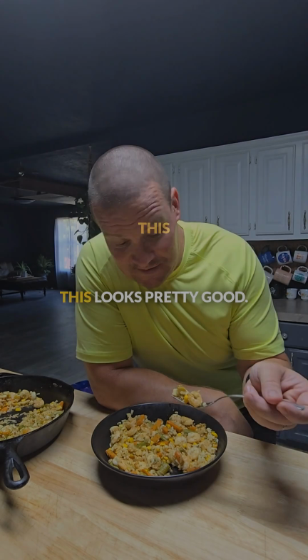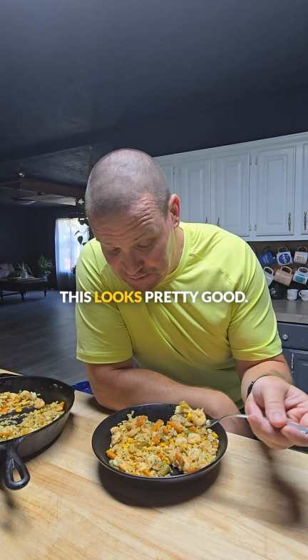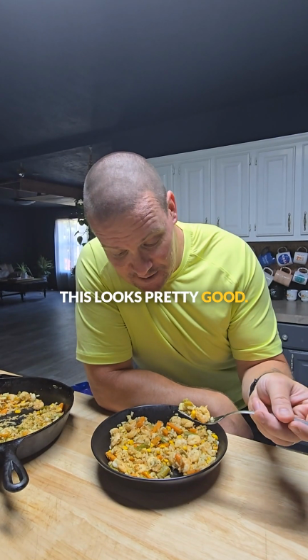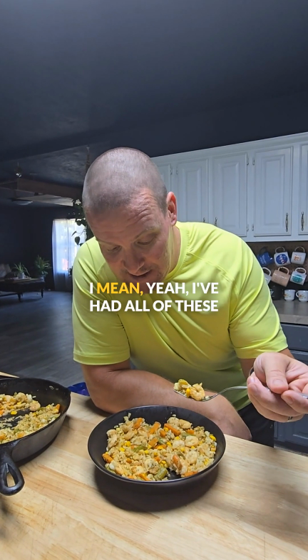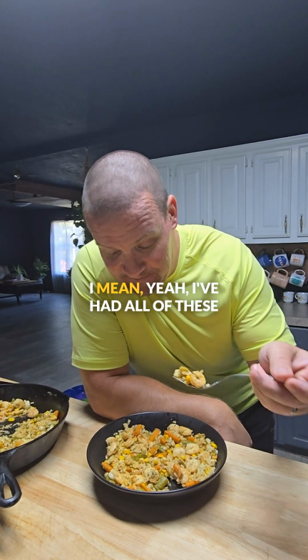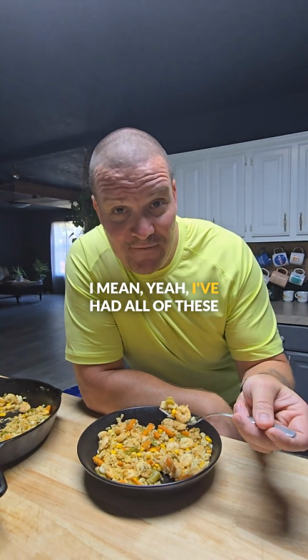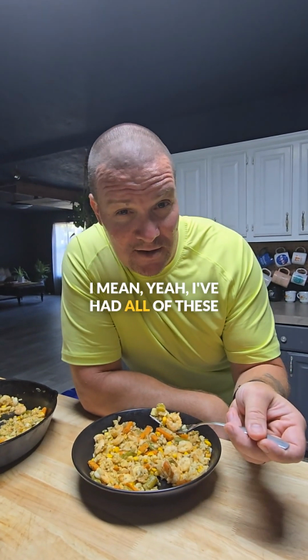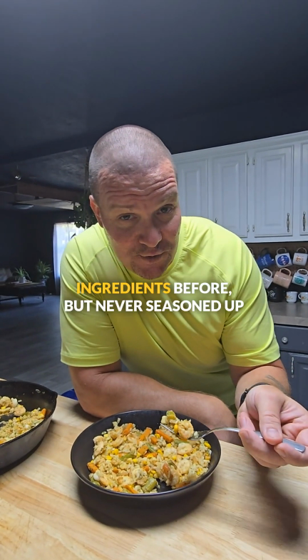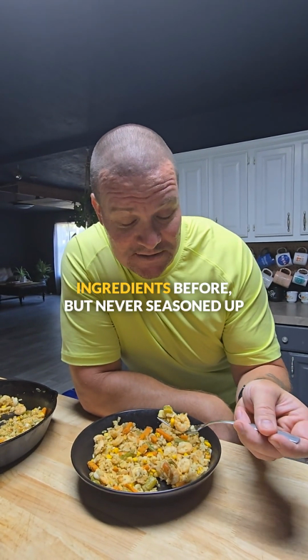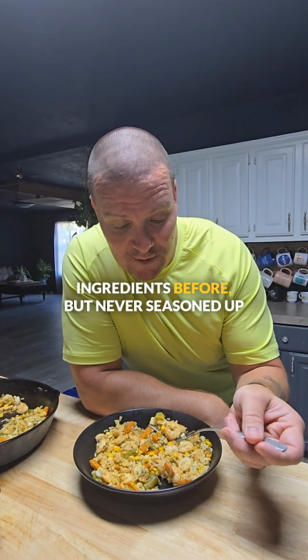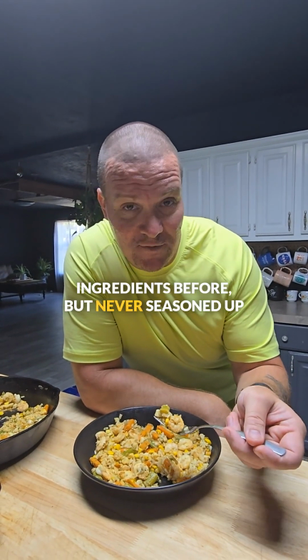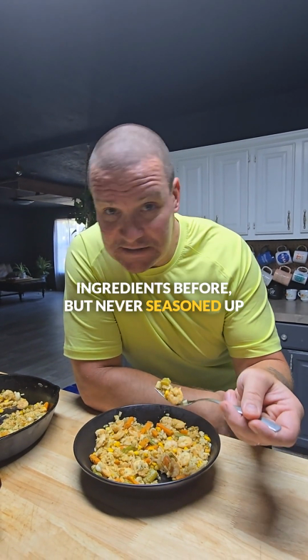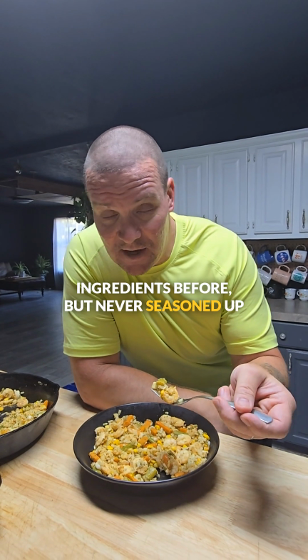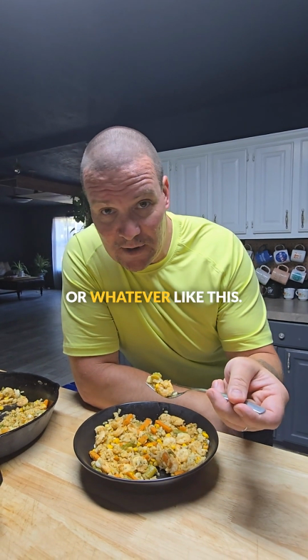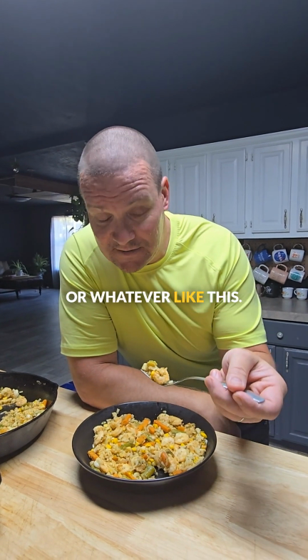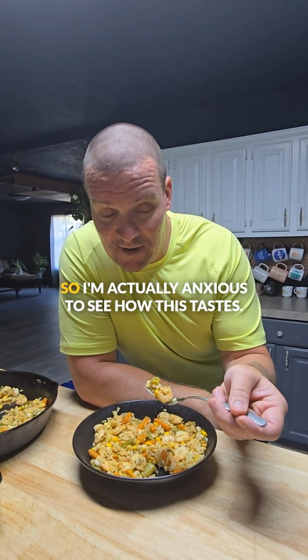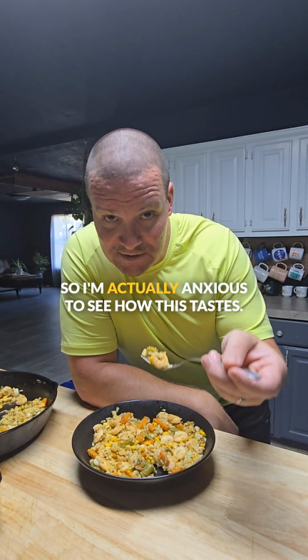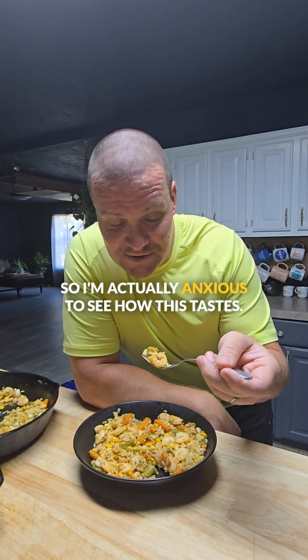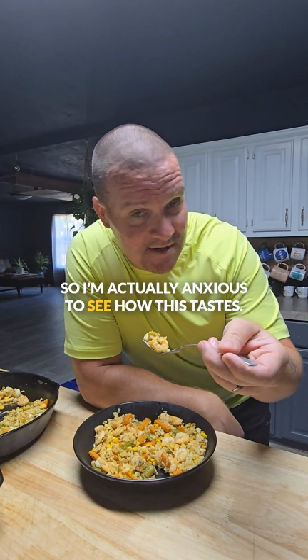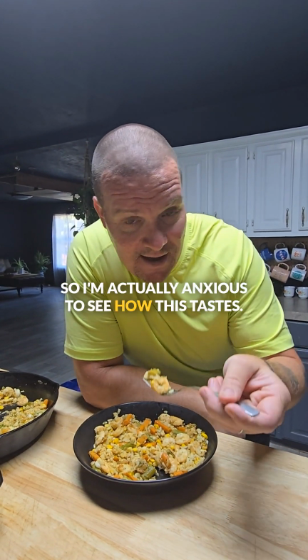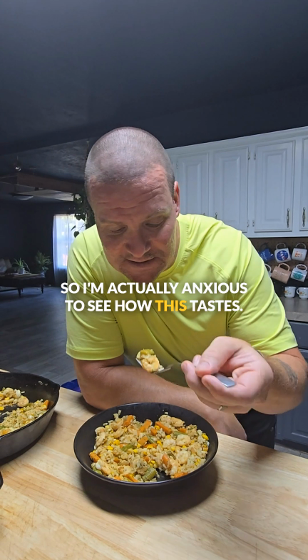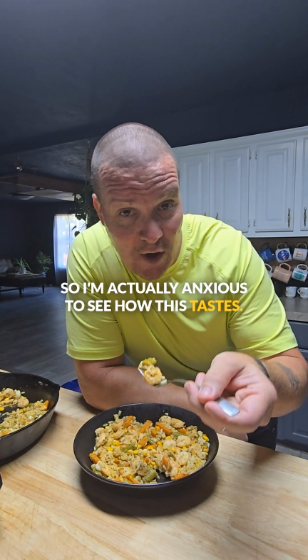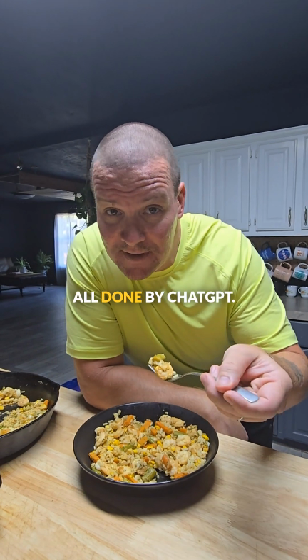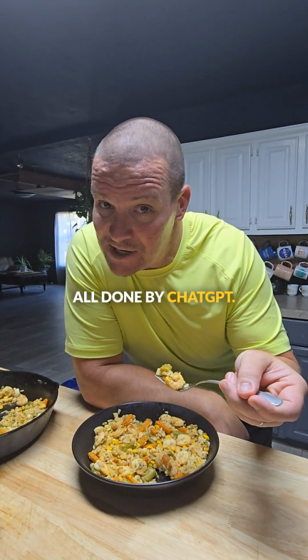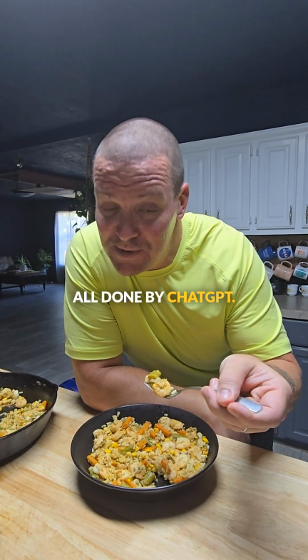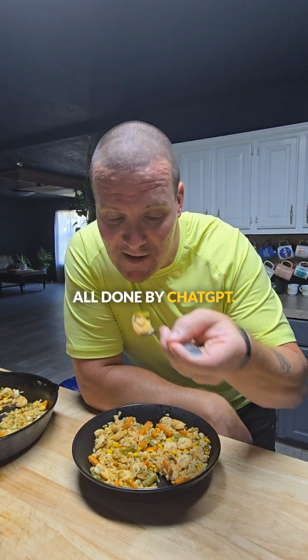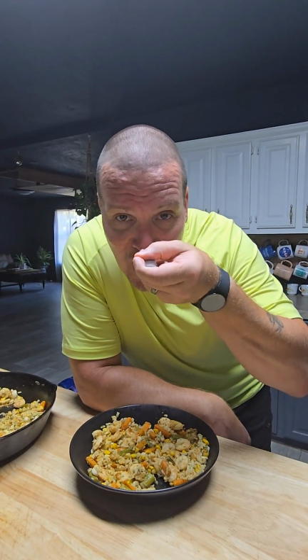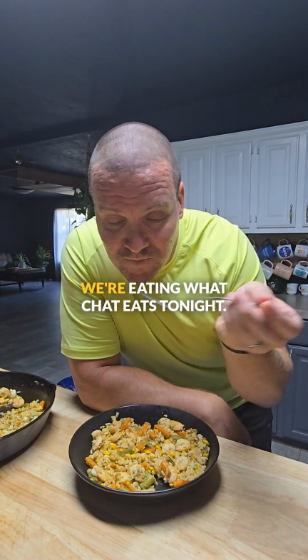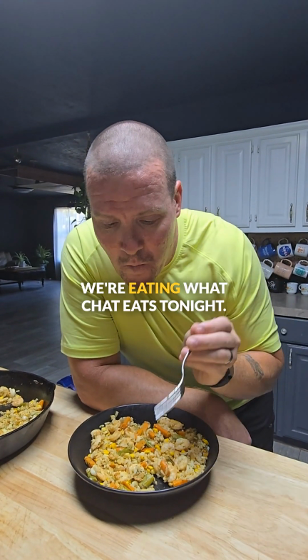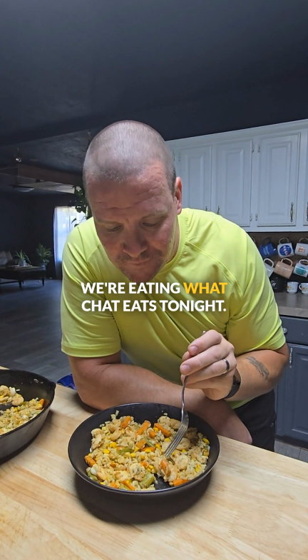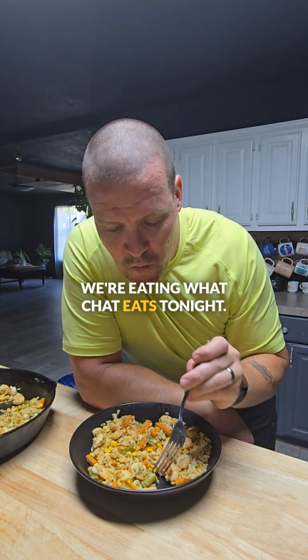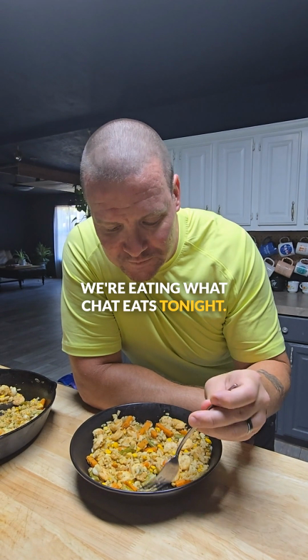This looks pretty good. I've had all of these ingredients before, but never seasoned up like this. So I'm actually anxious to see how this tastes. All done by ChatGPT. We're eating what chat eats tonight.